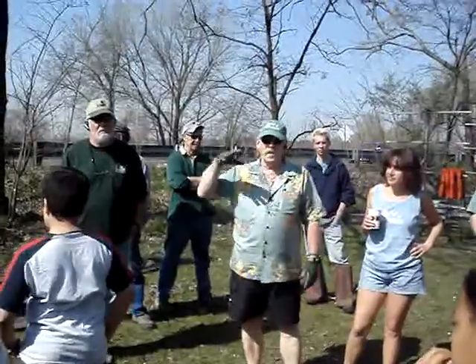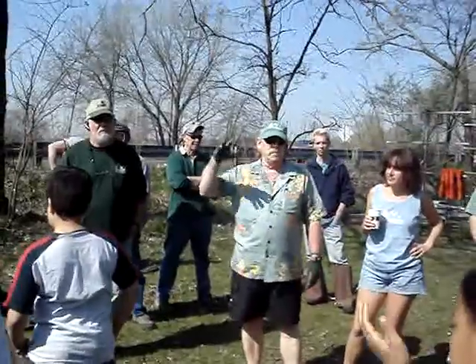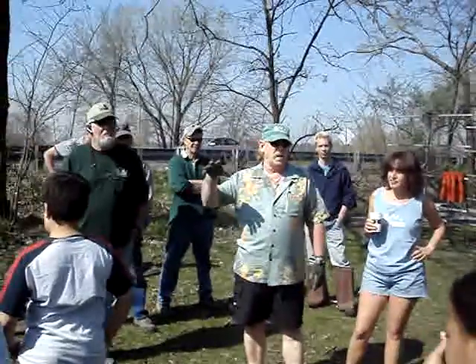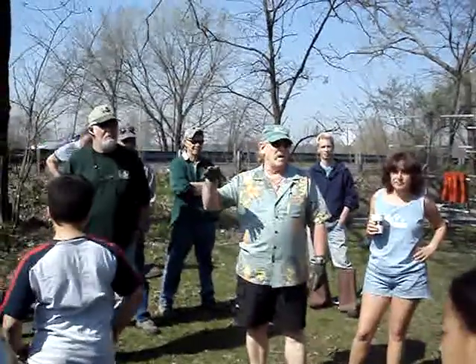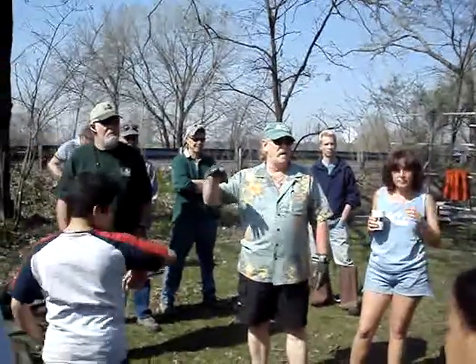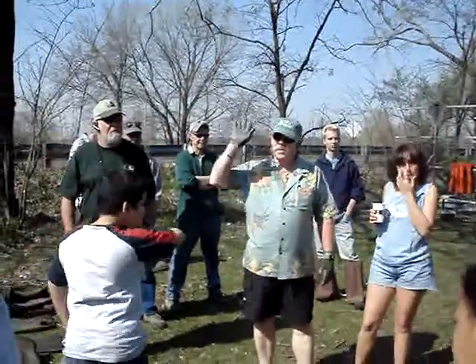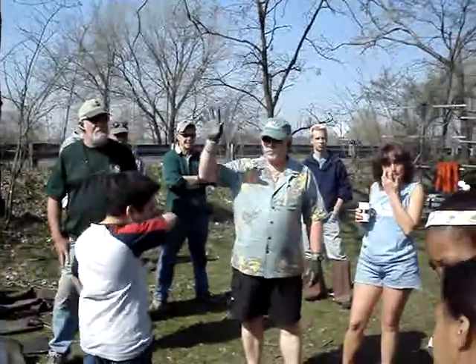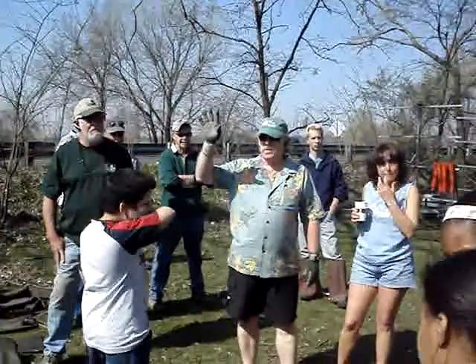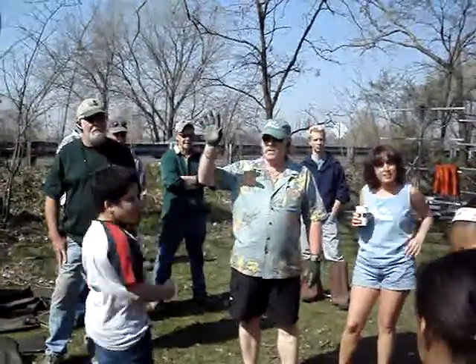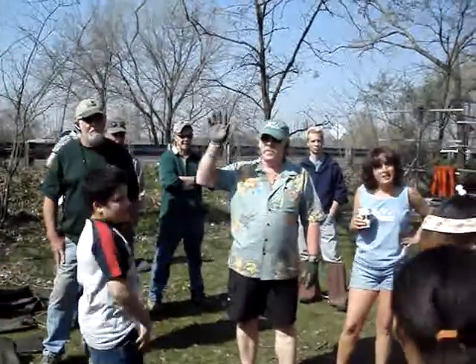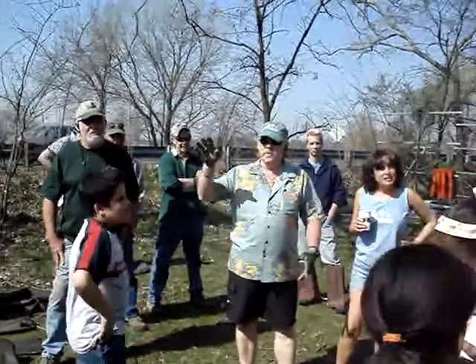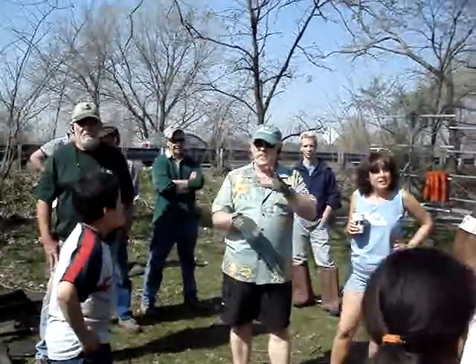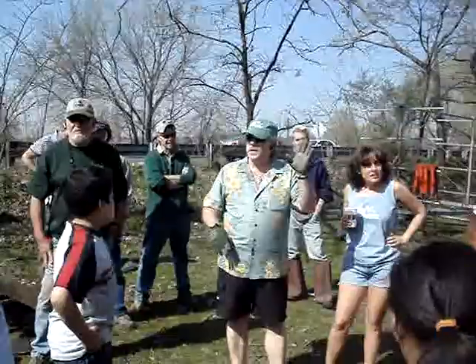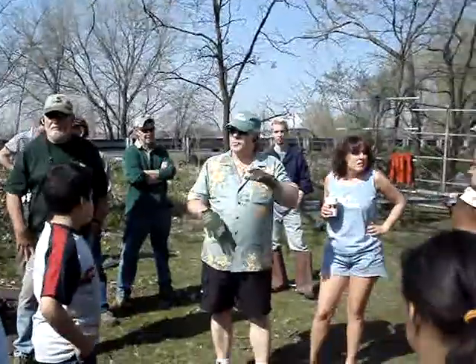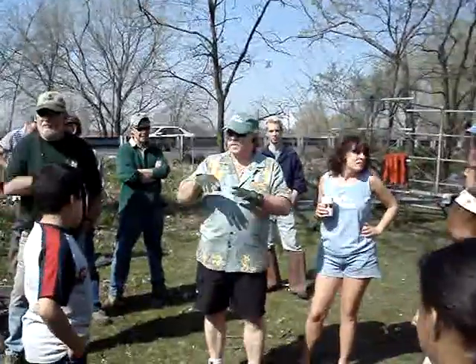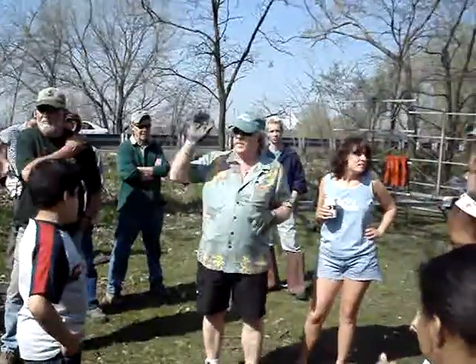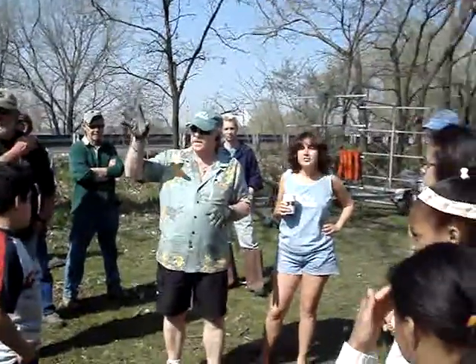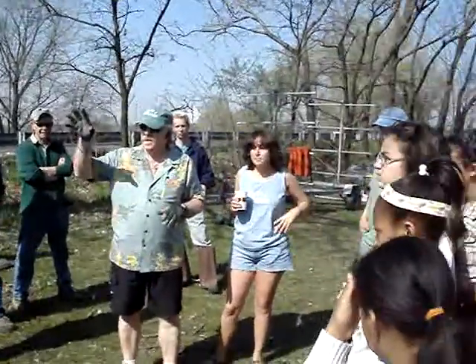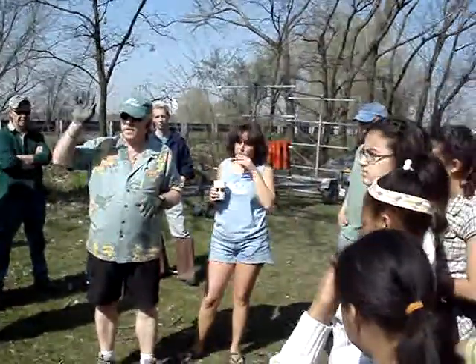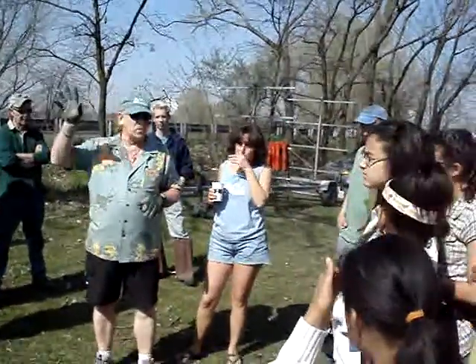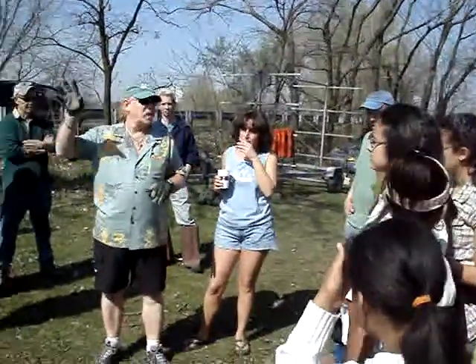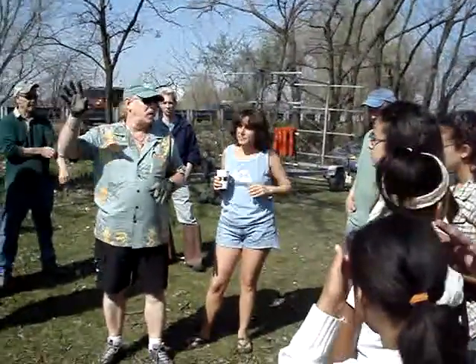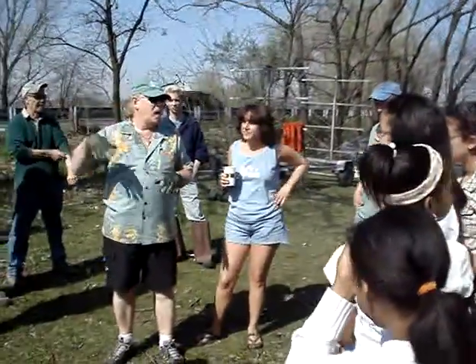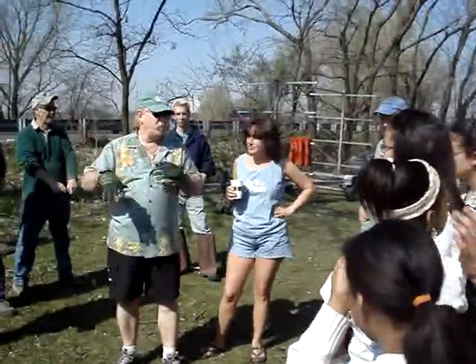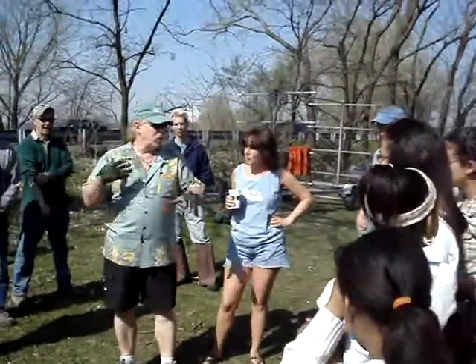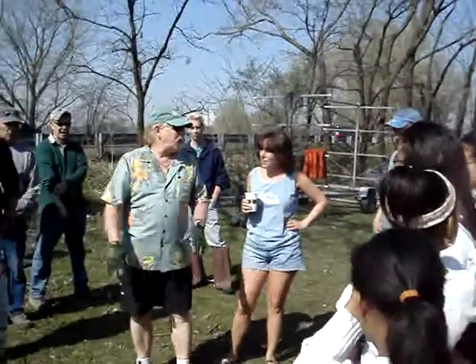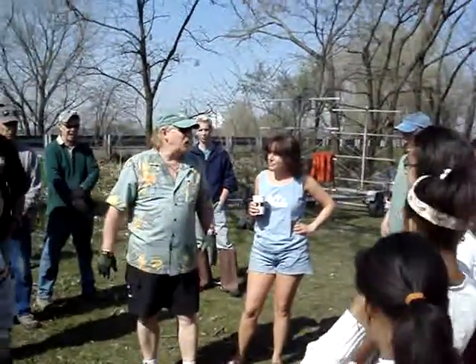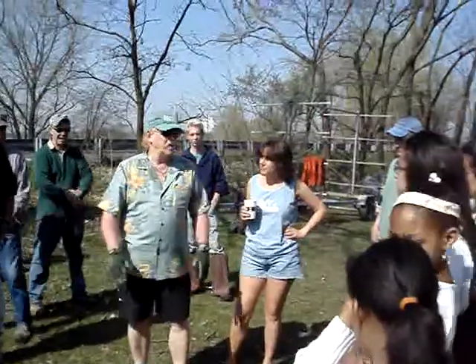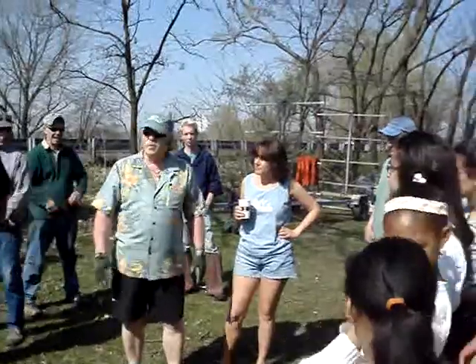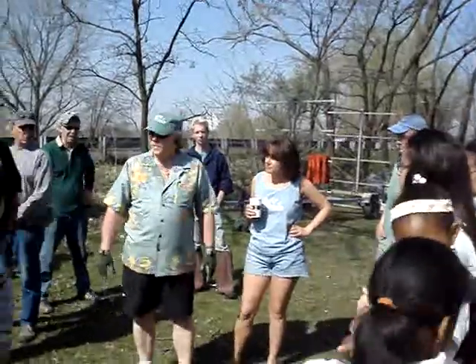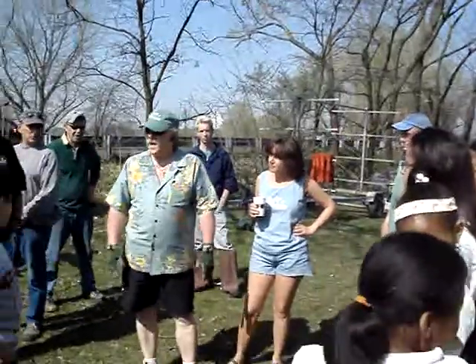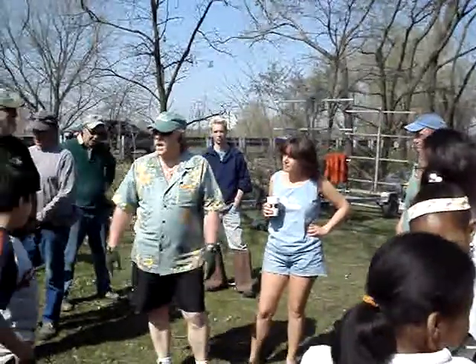We have some sunblock. Anybody who didn't put sunblock on — with this bright sun, don't be fooled by the fact that it's April. It's very, very treacherous, that sun. I put sunblock on myself this morning before I came out.